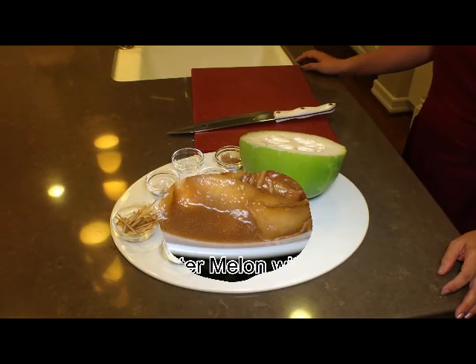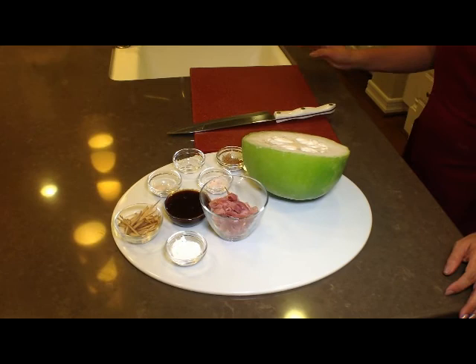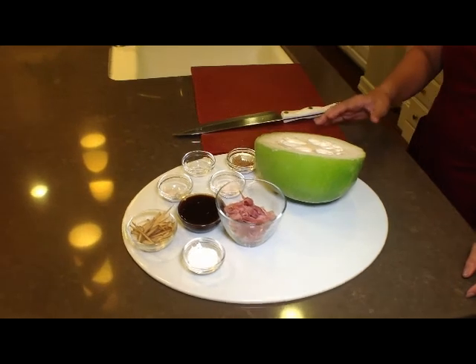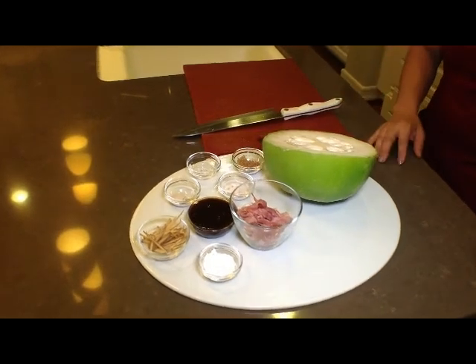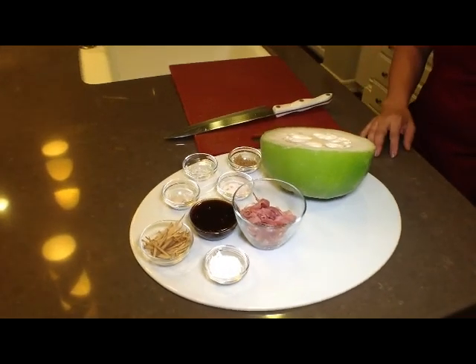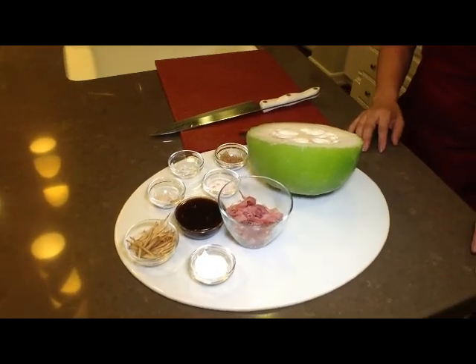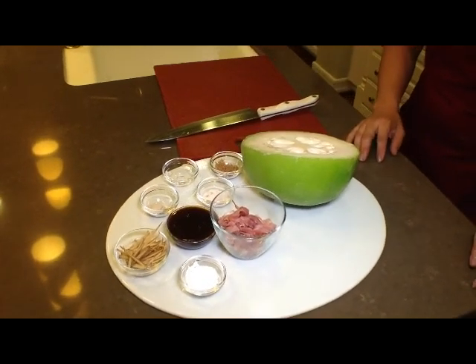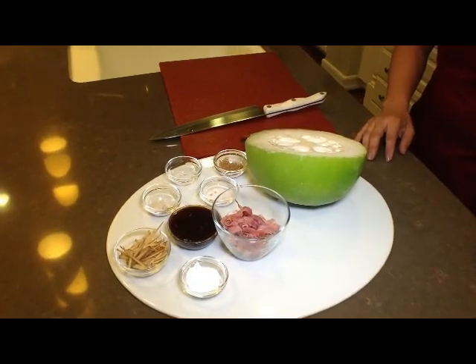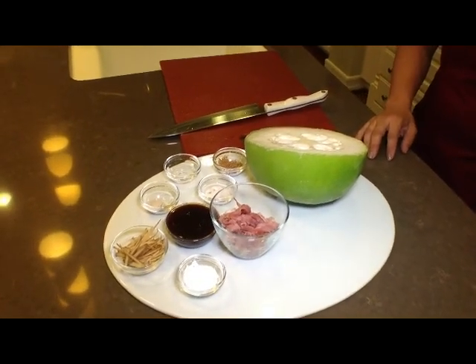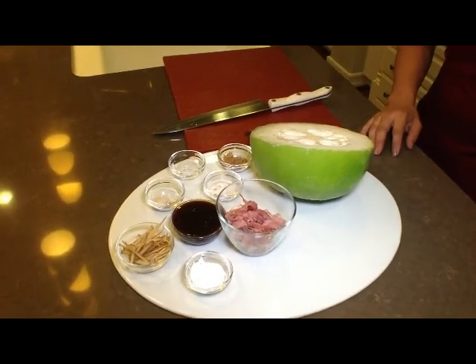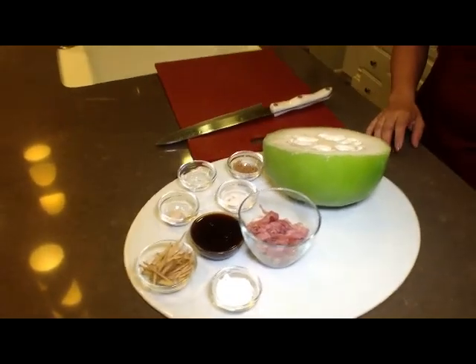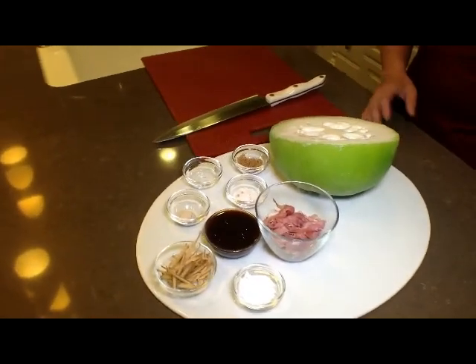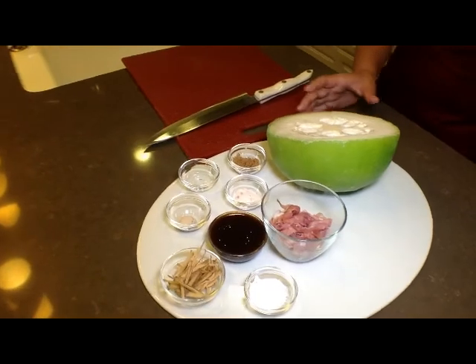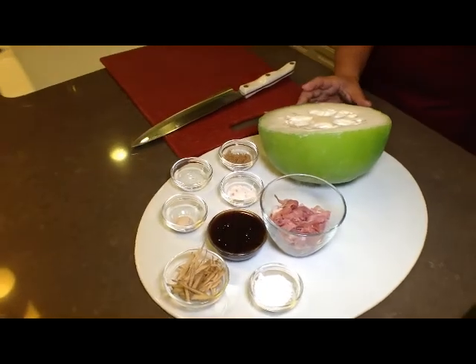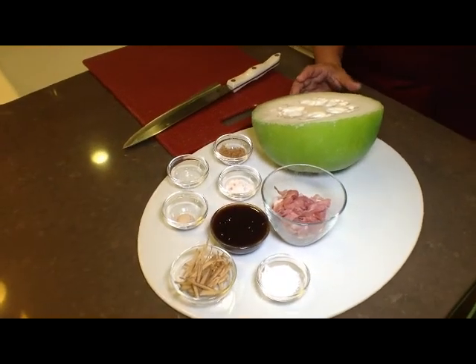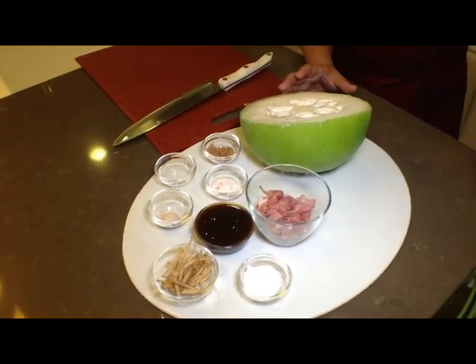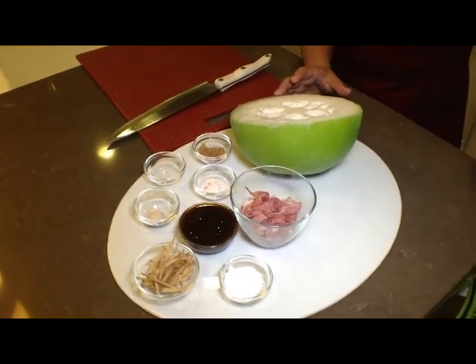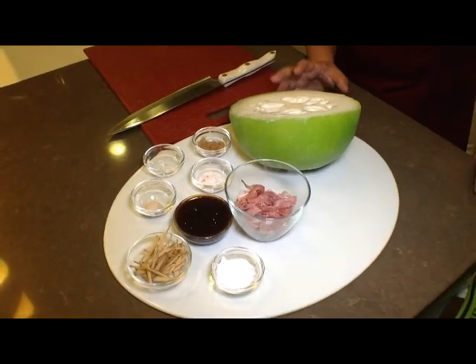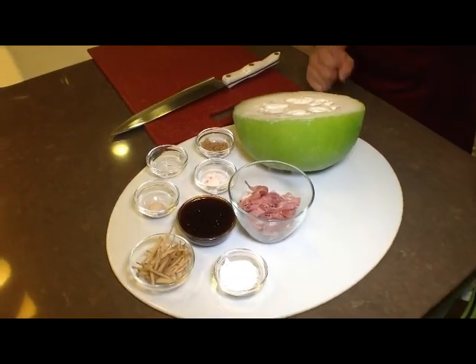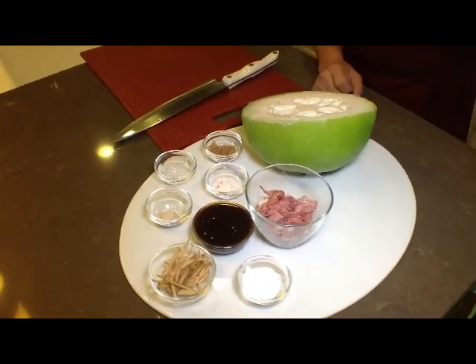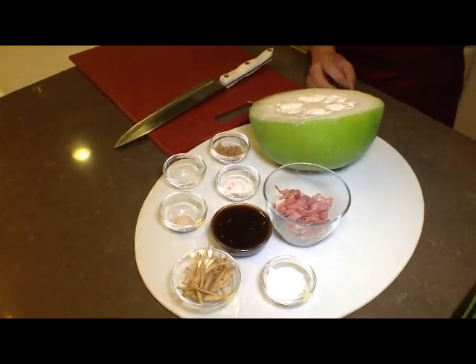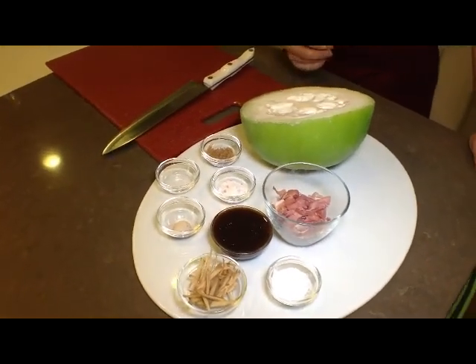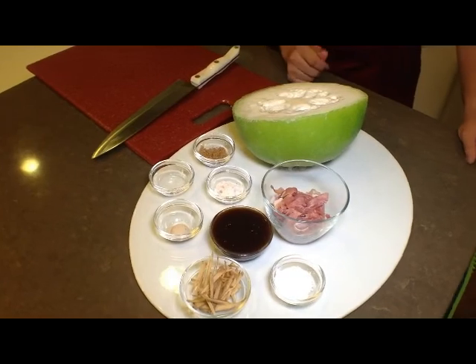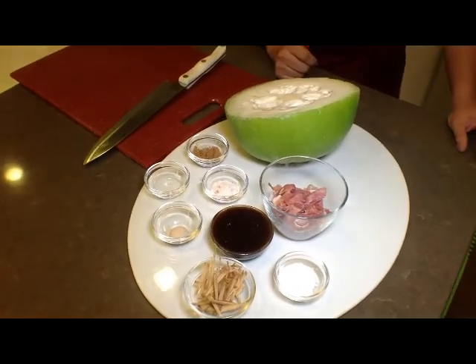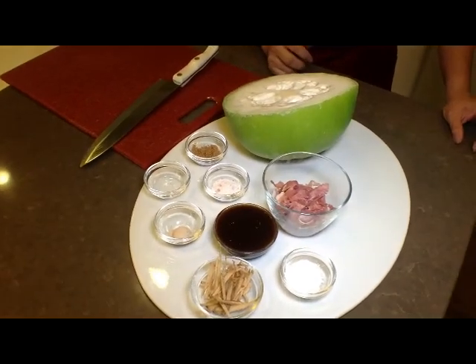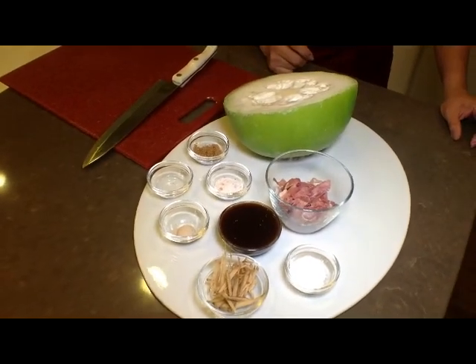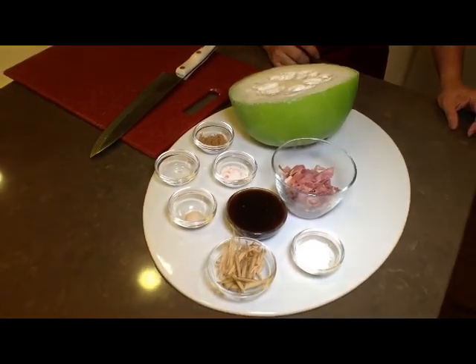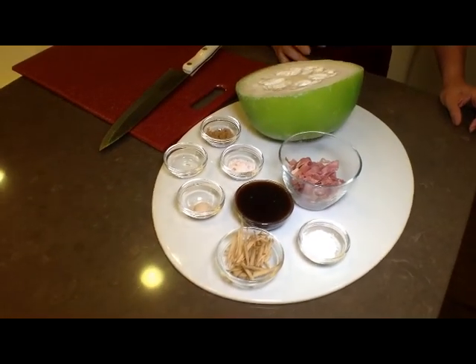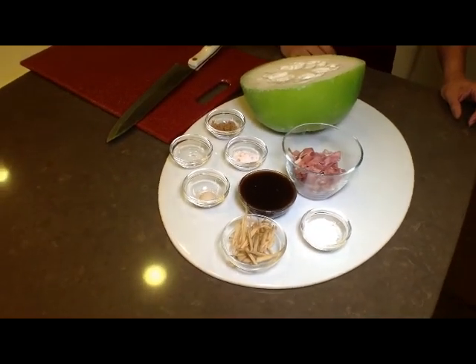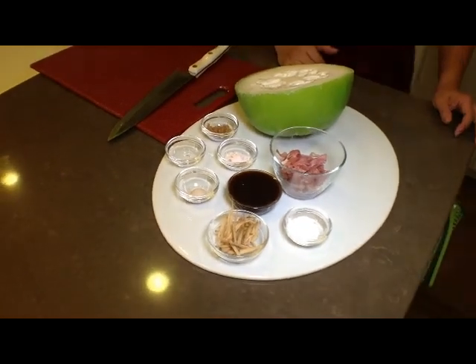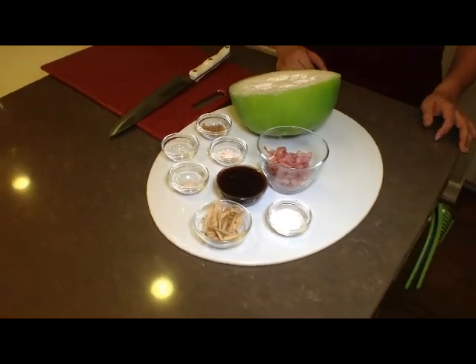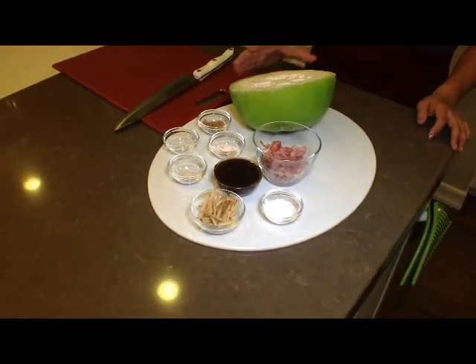Today I'm going to share with you another great summer dish. It's called braised winter melon with prosciutto. It's a very fresh, very simple dish. You can do it anytime for dinner or for lunch. Let me share with you what the ingredients are.